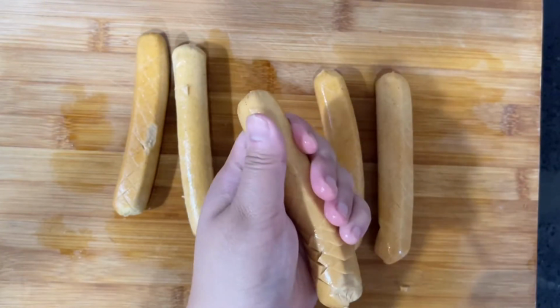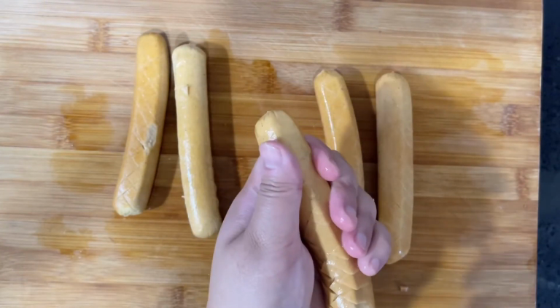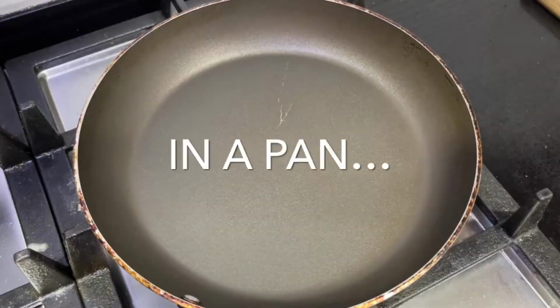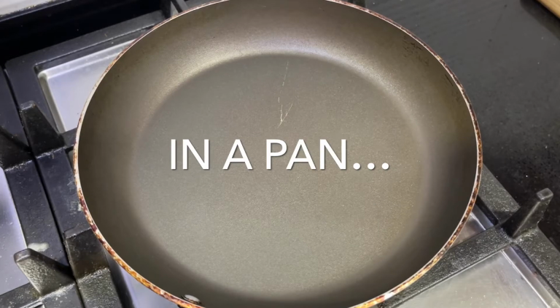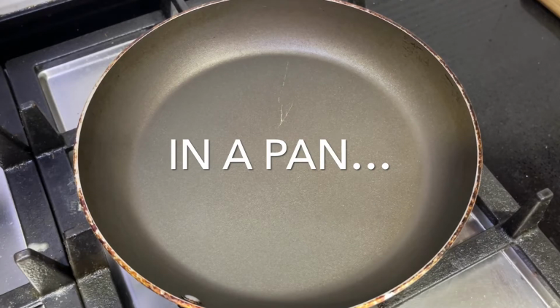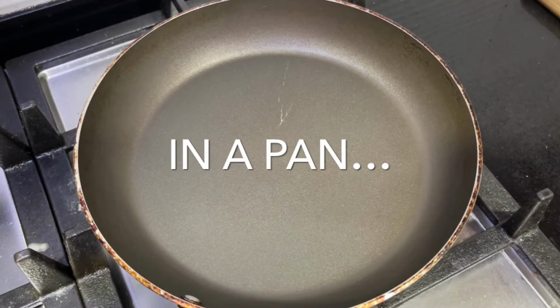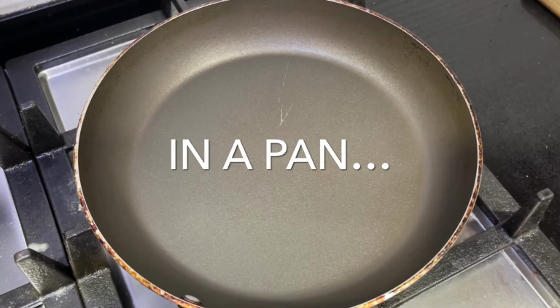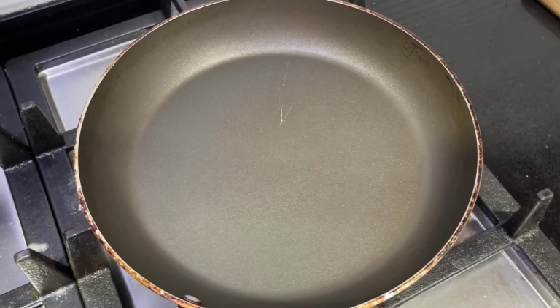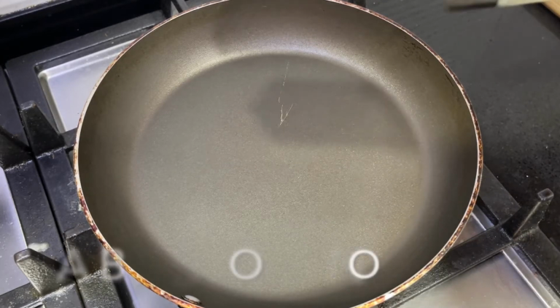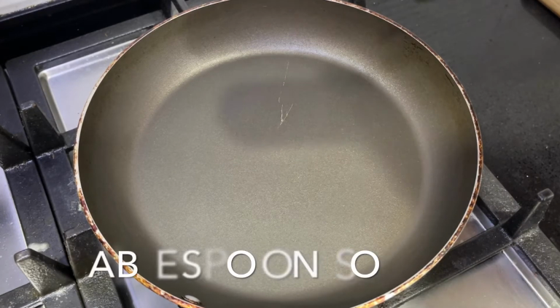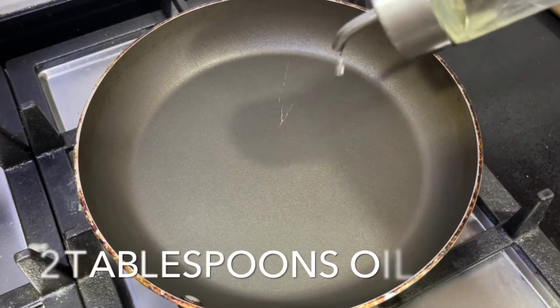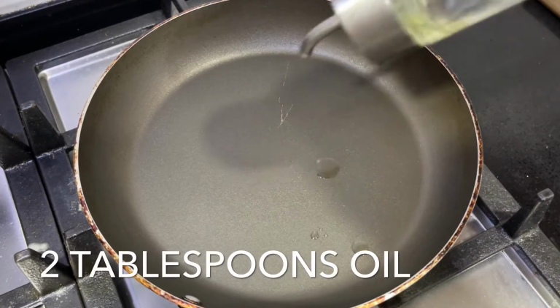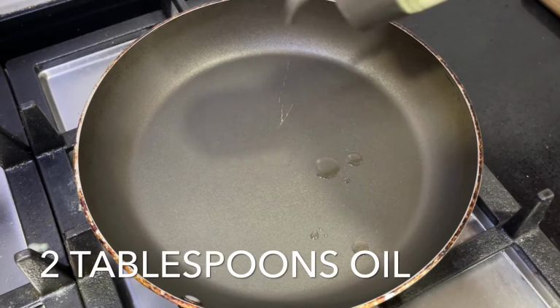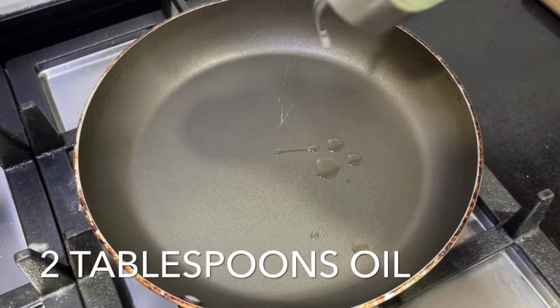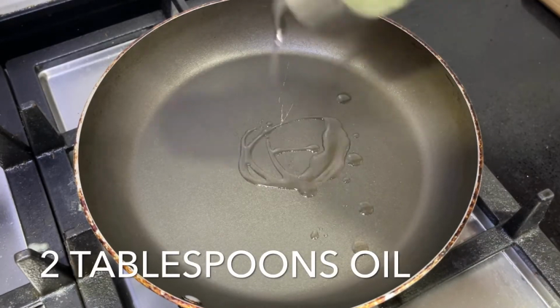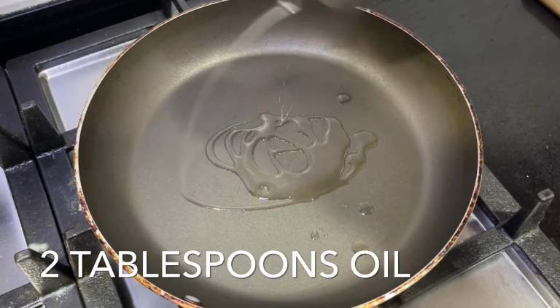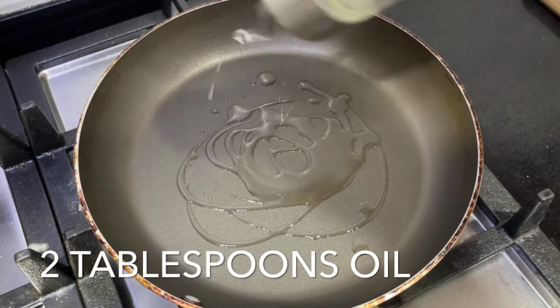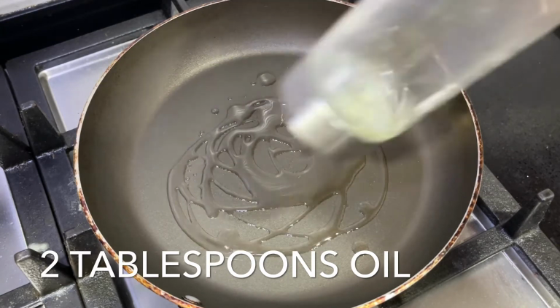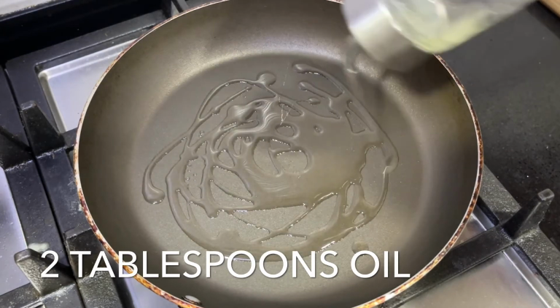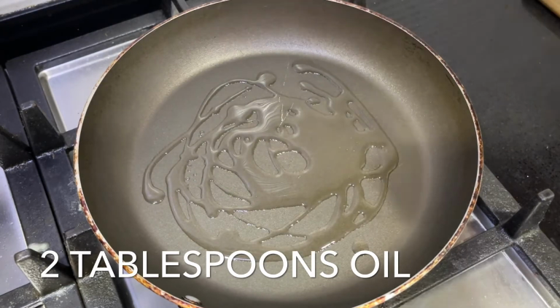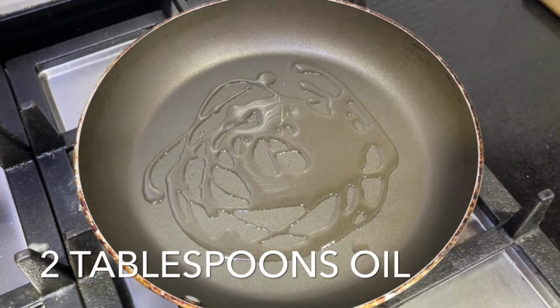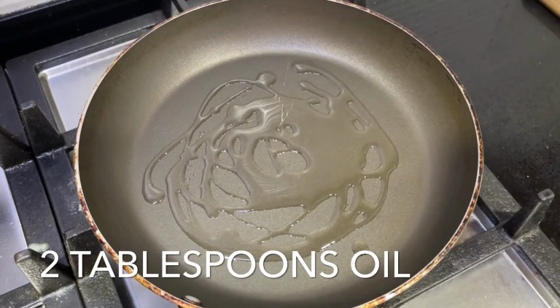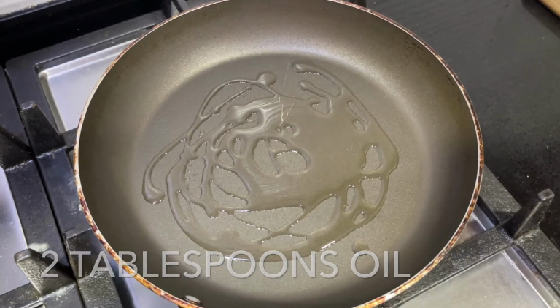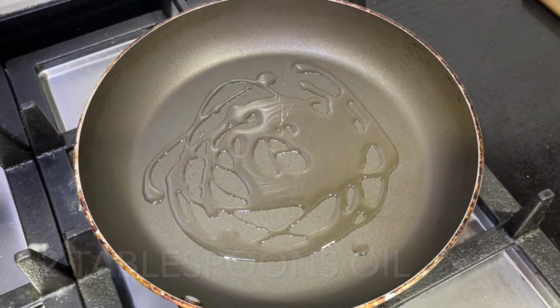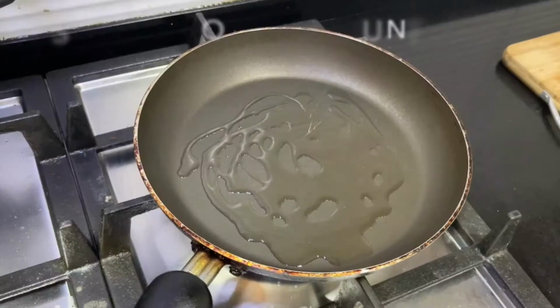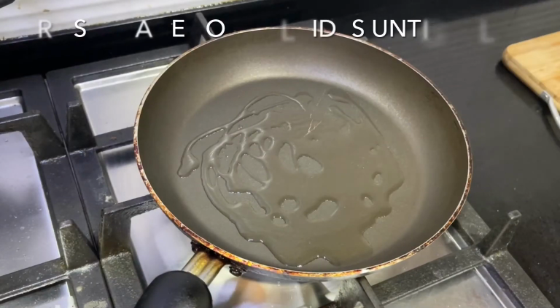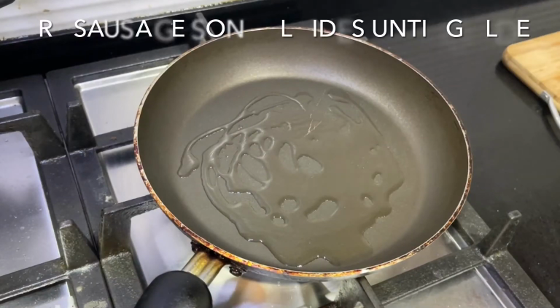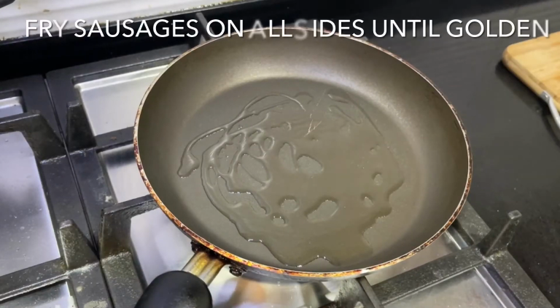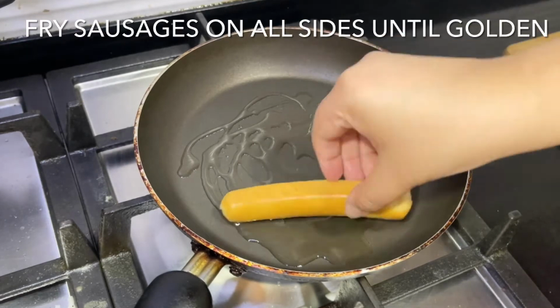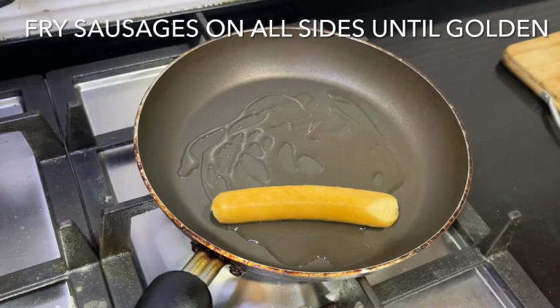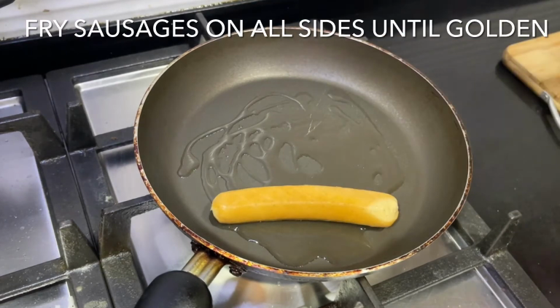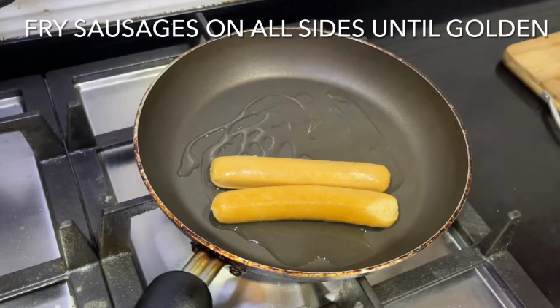In a pan, we're going to heat two tablespoons of oil and fry the sausages on all sides for around two to three minutes until nice and golden. This ensures that when we actually fry the corndogs, they'll be cooked all the way through.